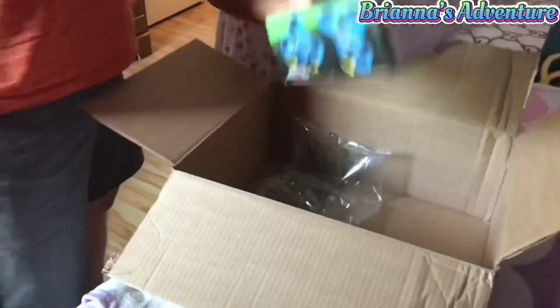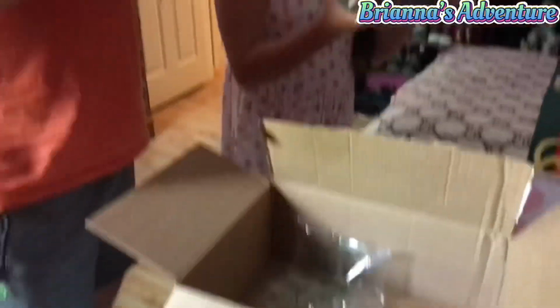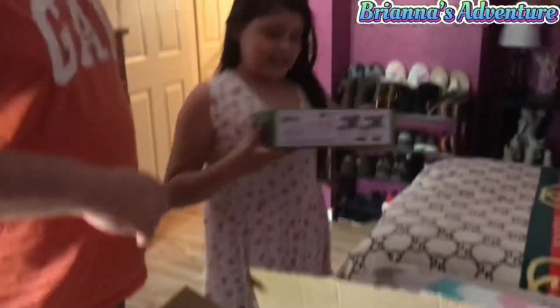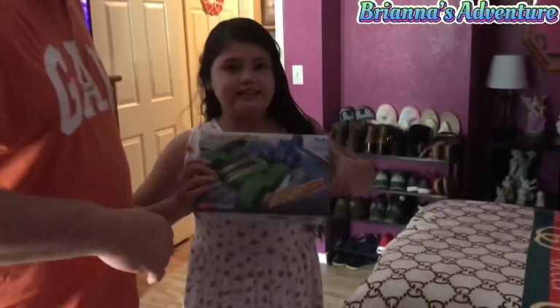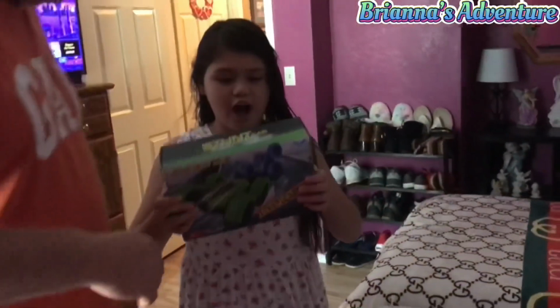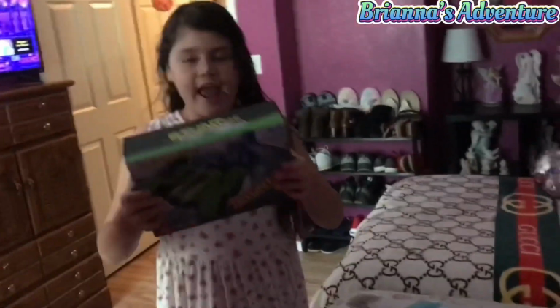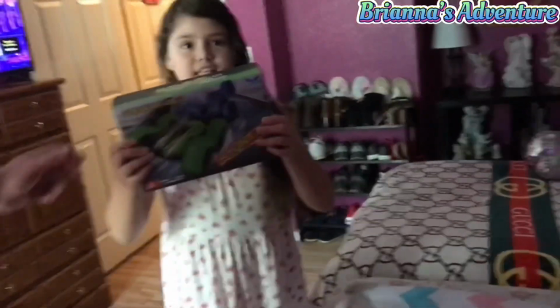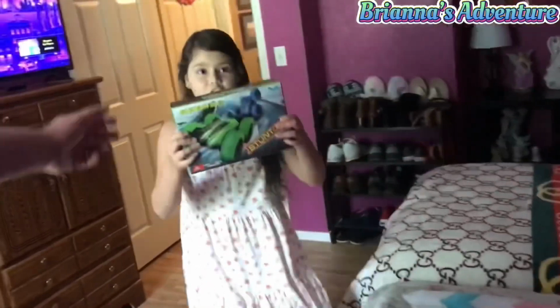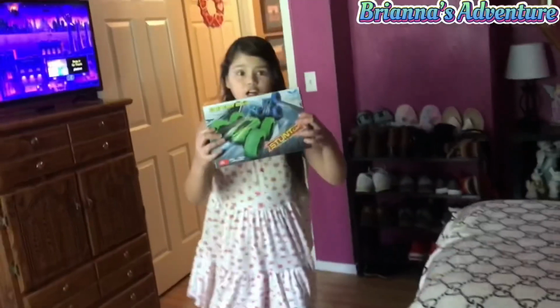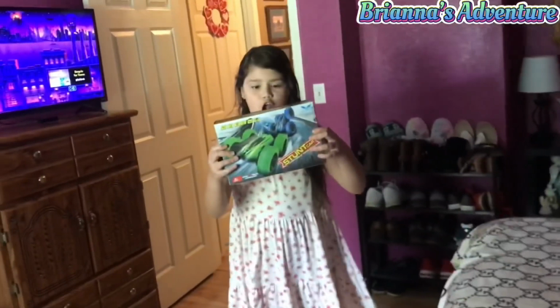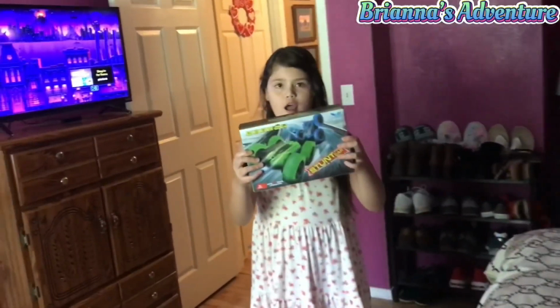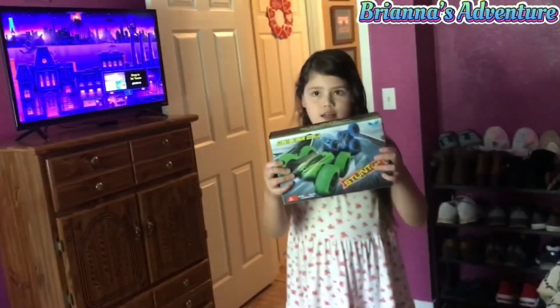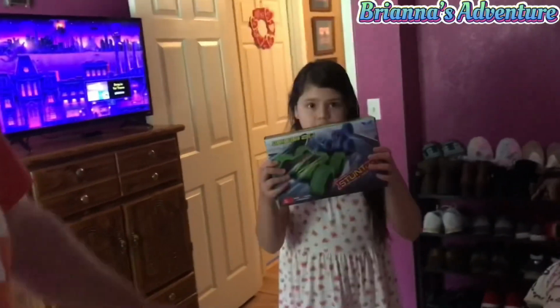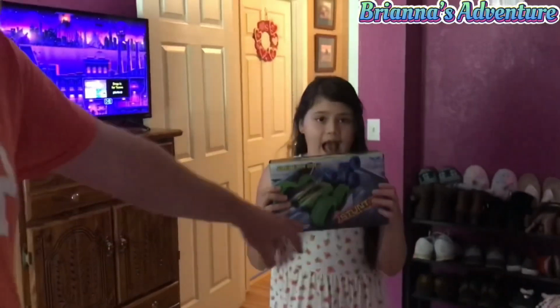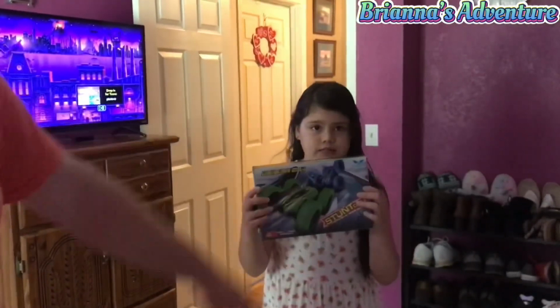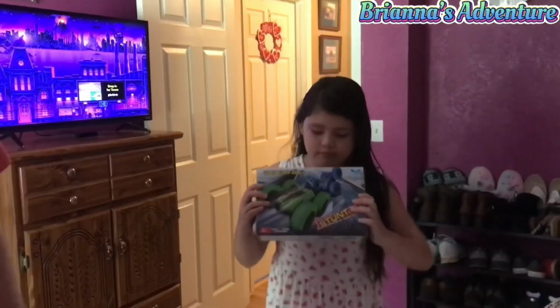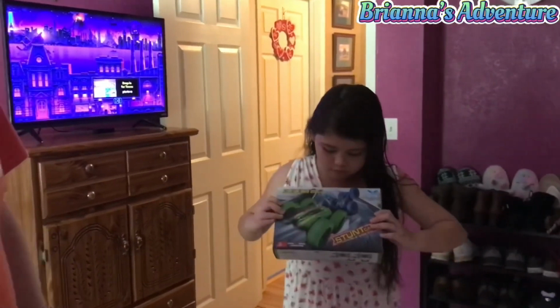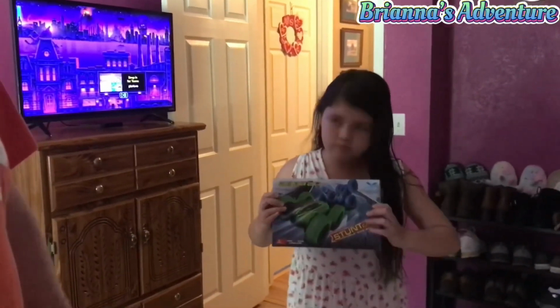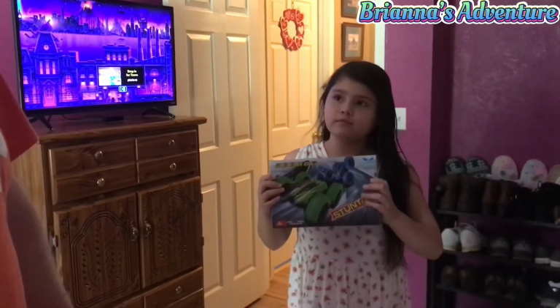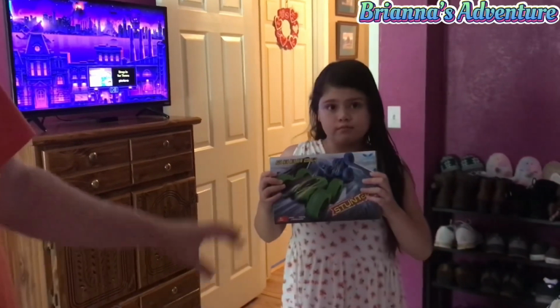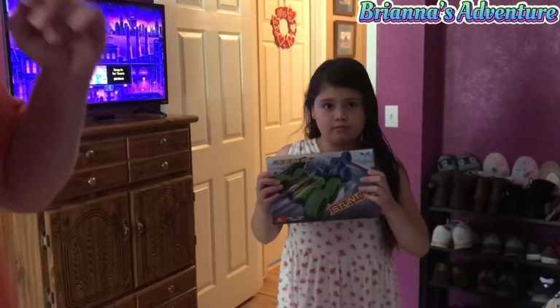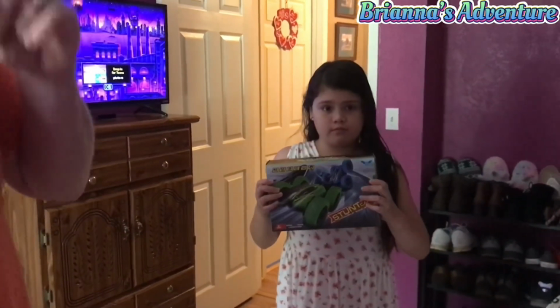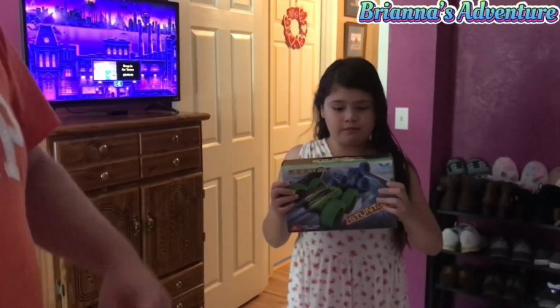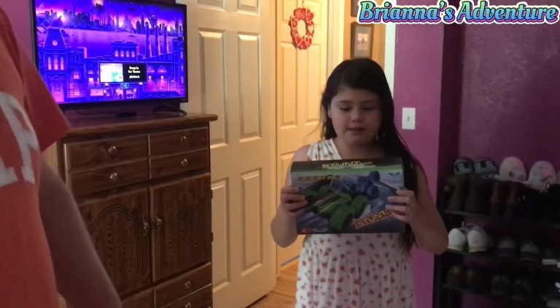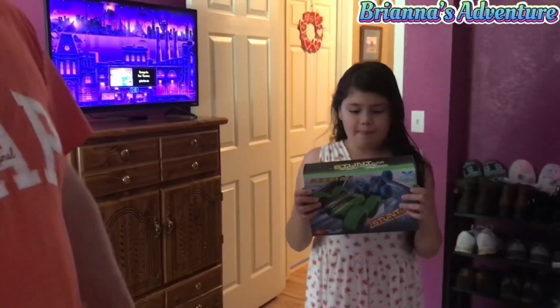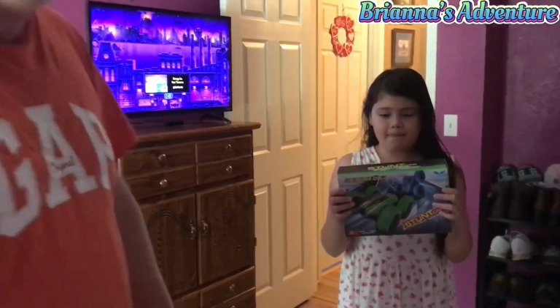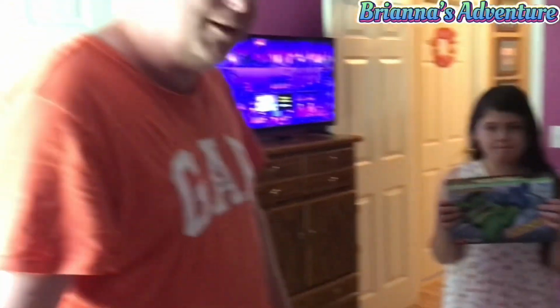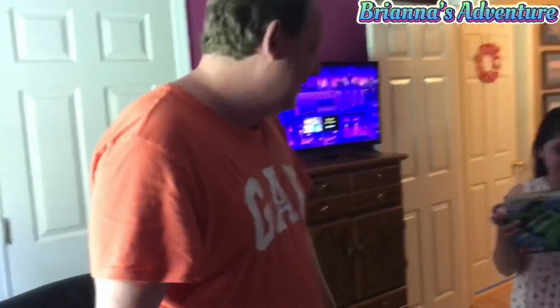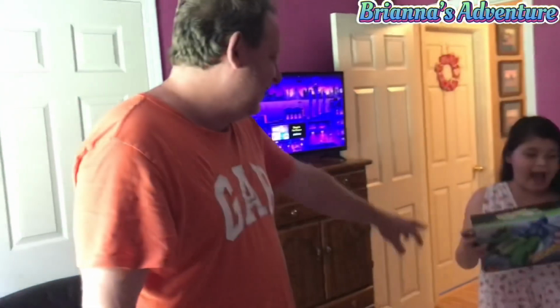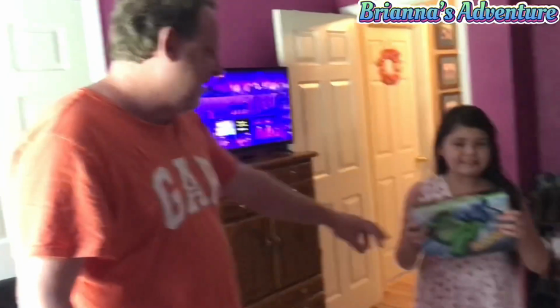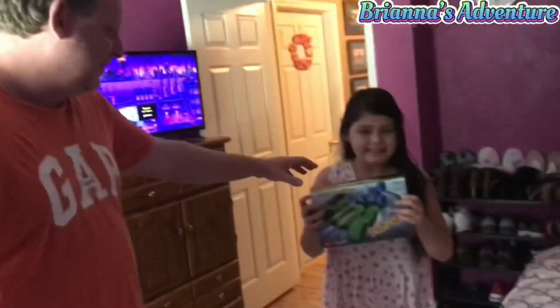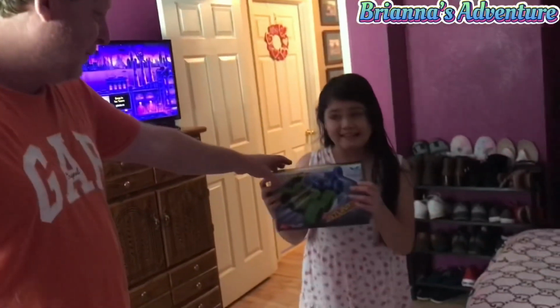This is an RC car and it's a stunt car. It's really cool — and it's cool for girls too. I'm a boy so I can play with it.